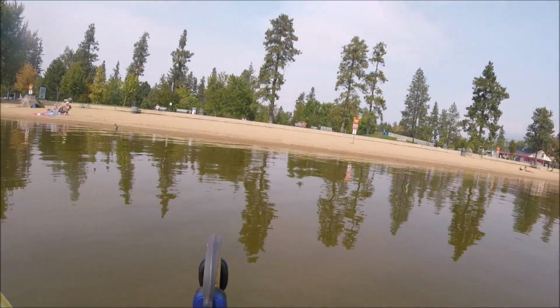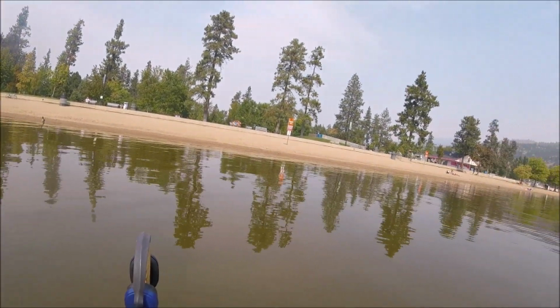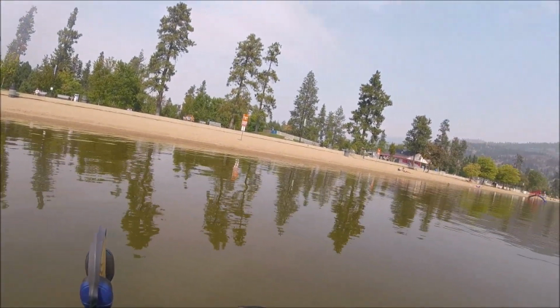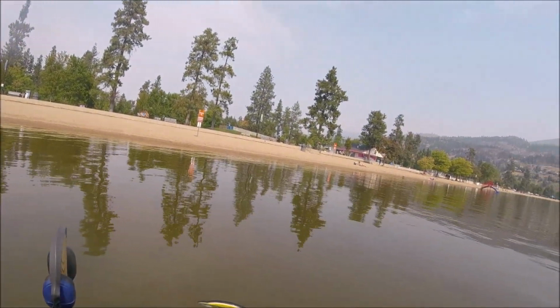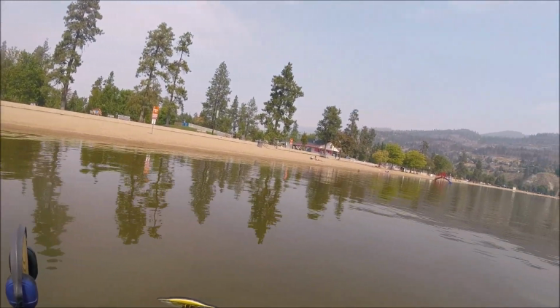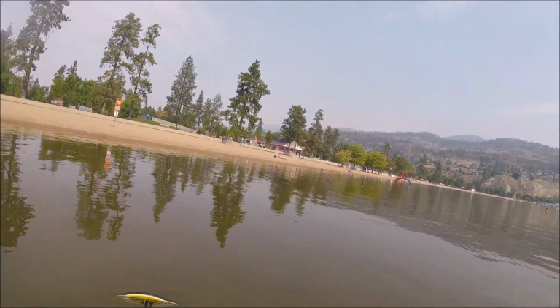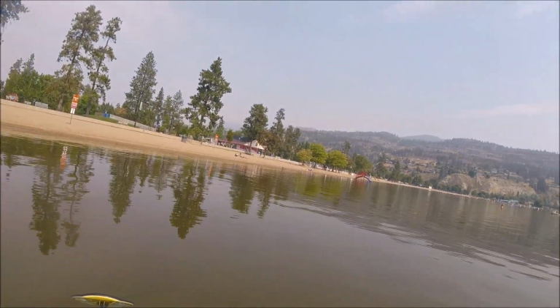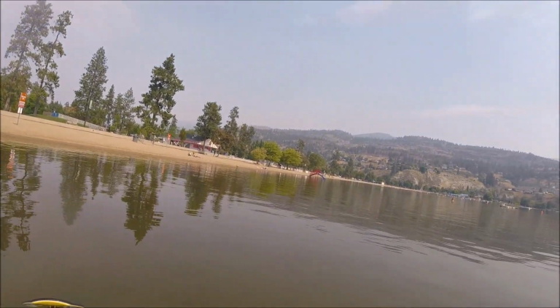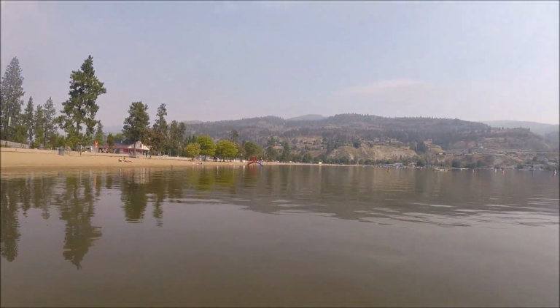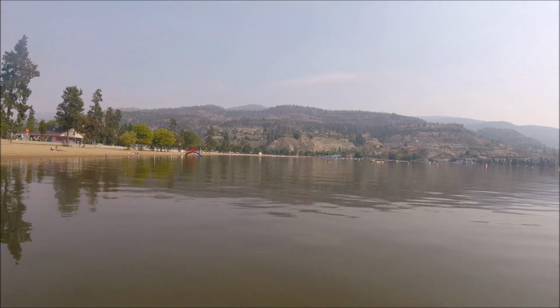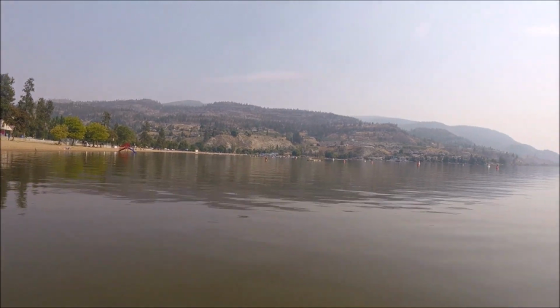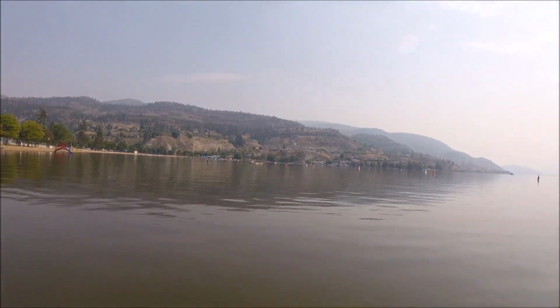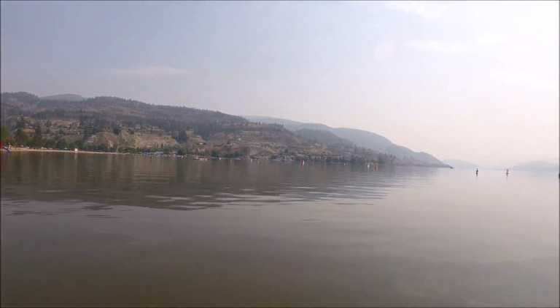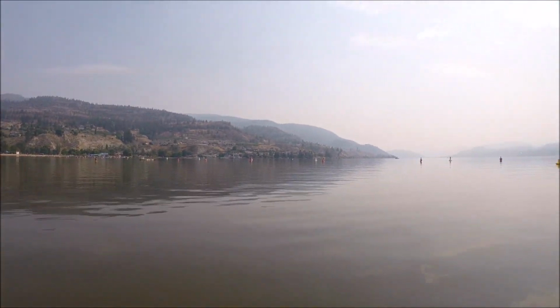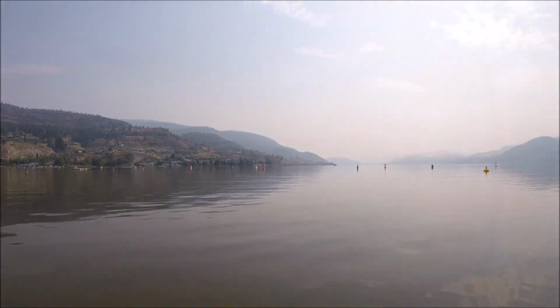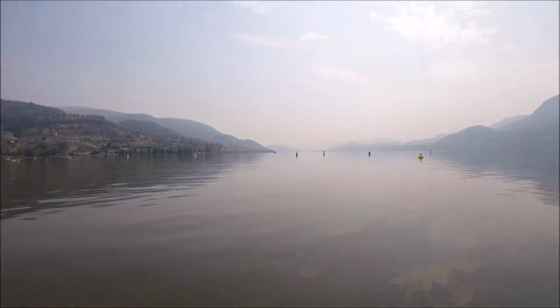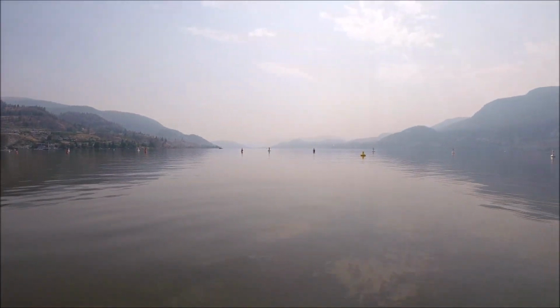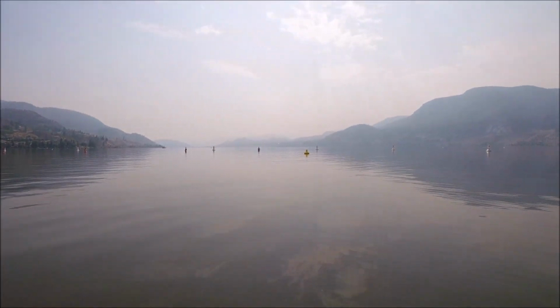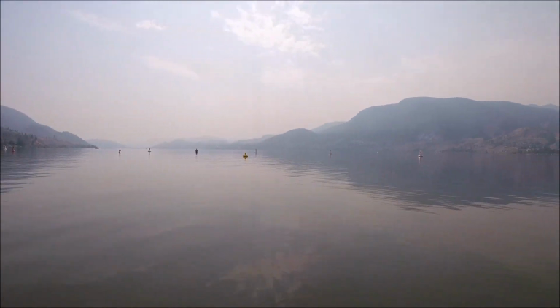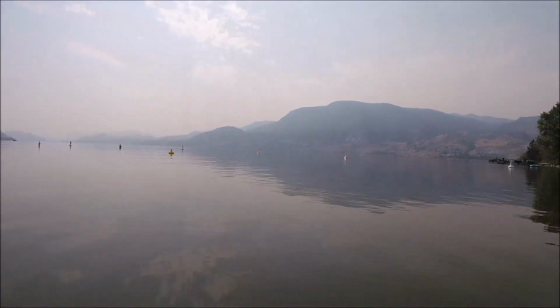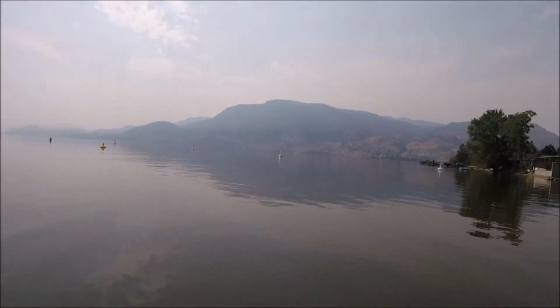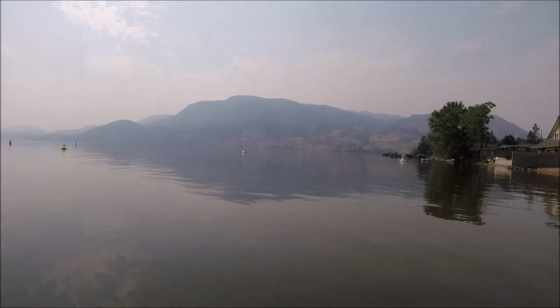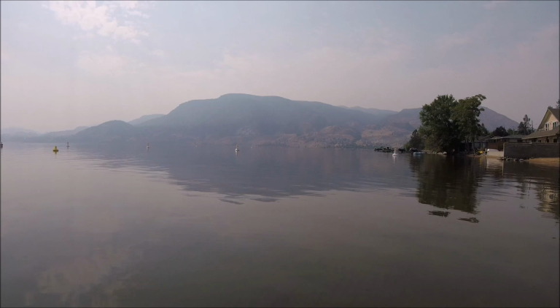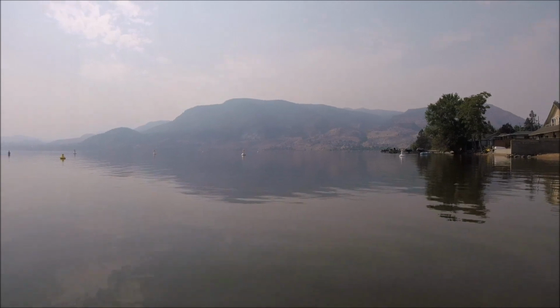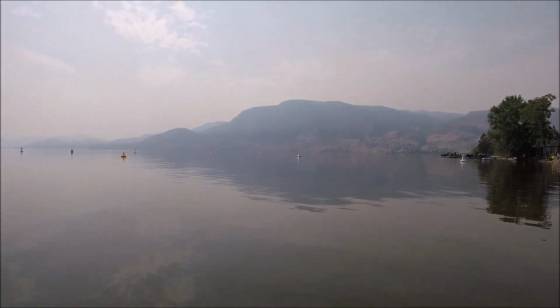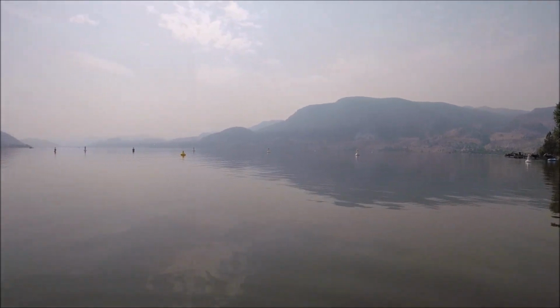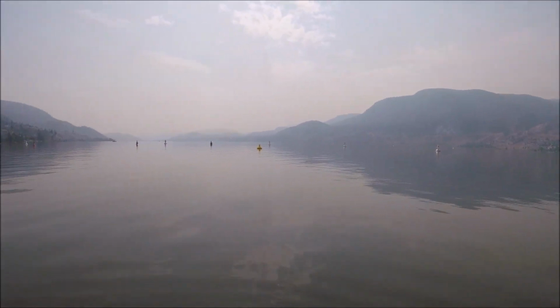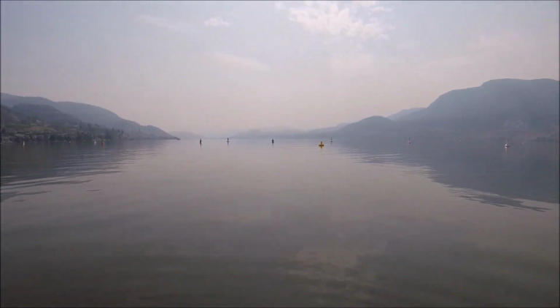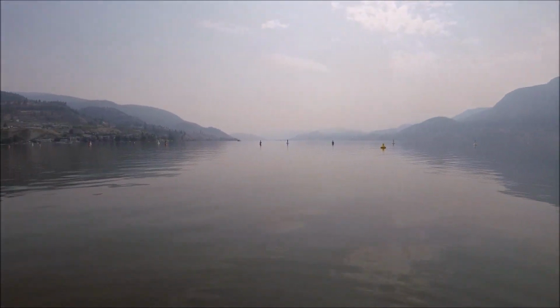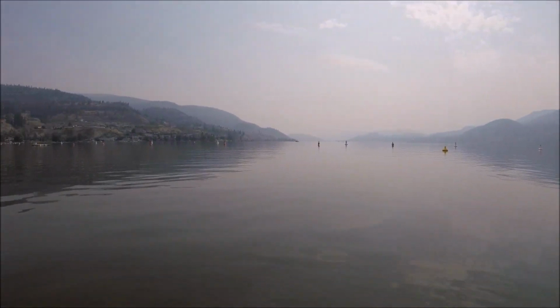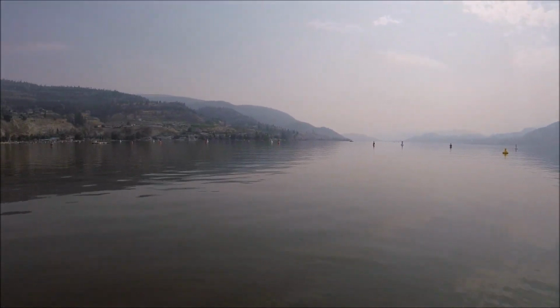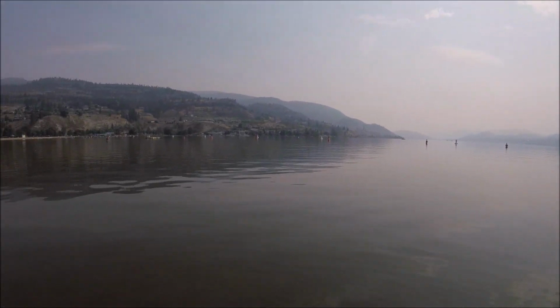I'm on the east side of Skaha Lake, Penticton, B.C. It got really smoky overnight here, really bad. Yeah, very hard to breathe here also — I can feel it in my chest.